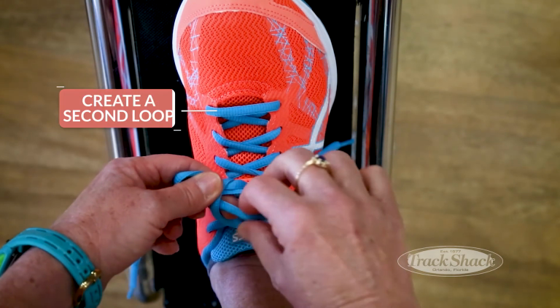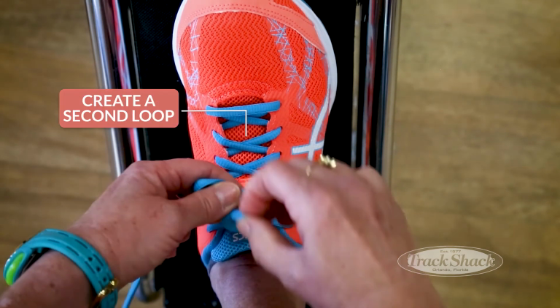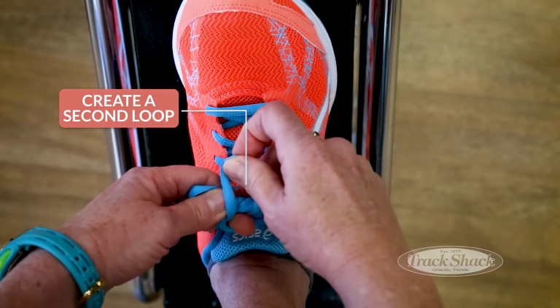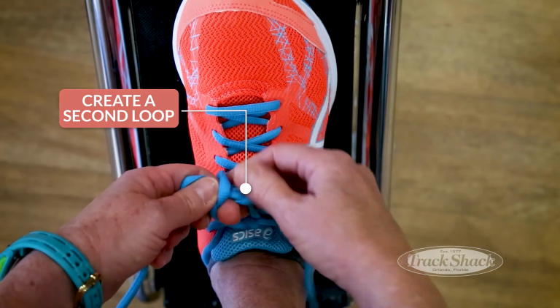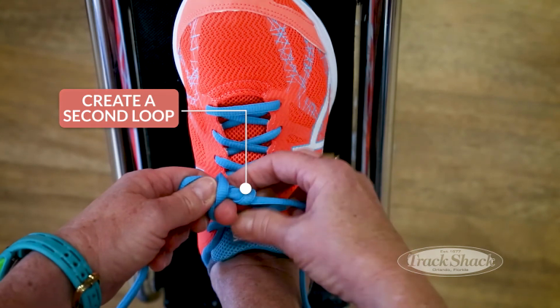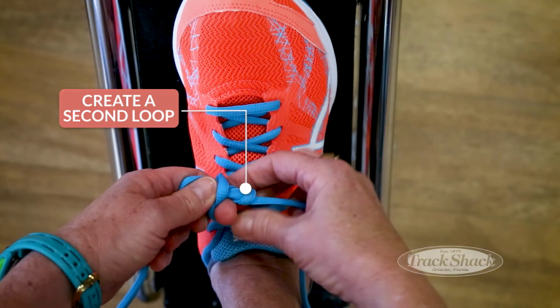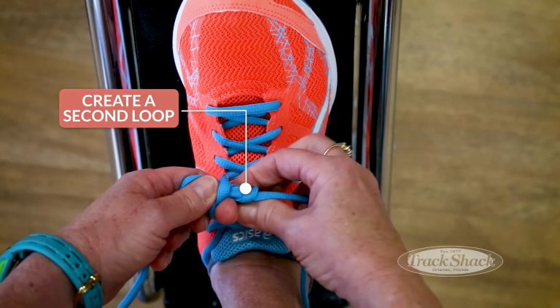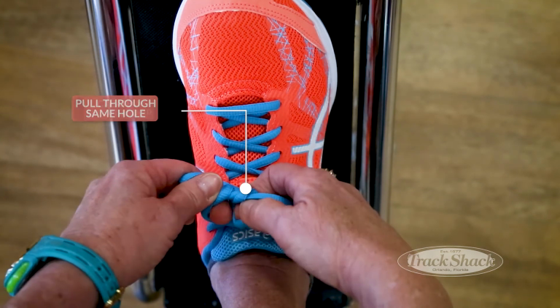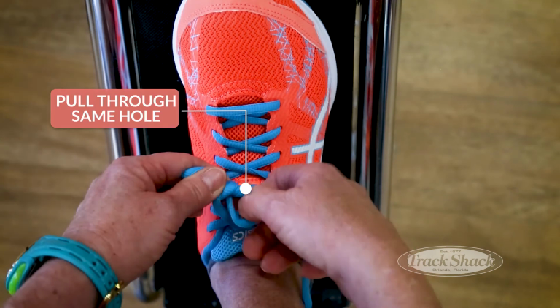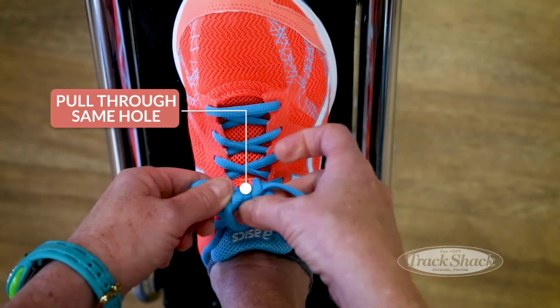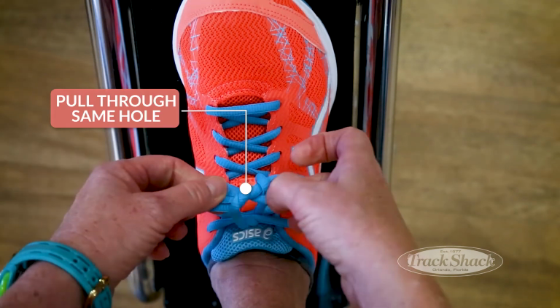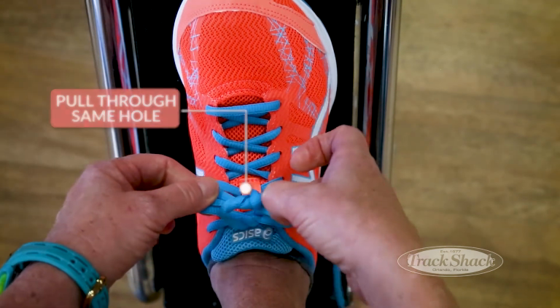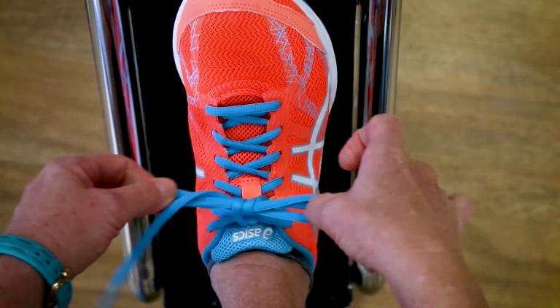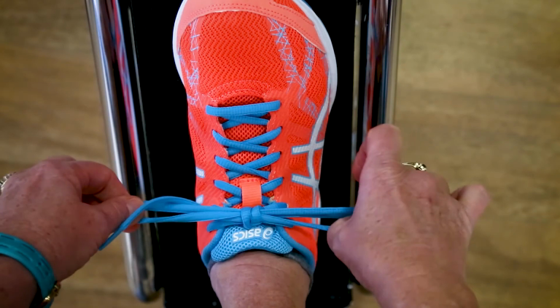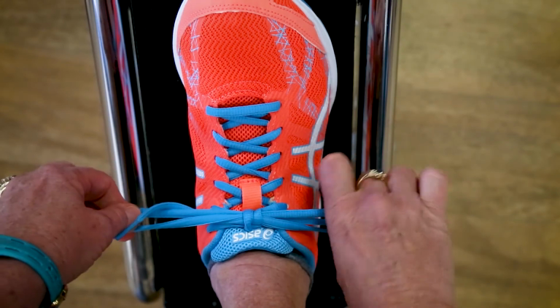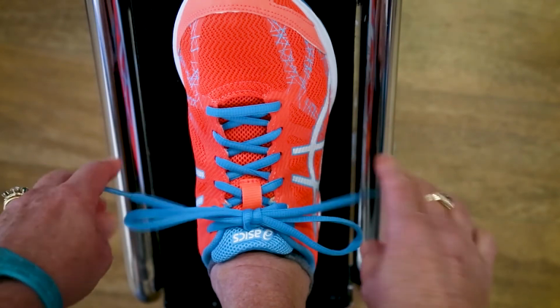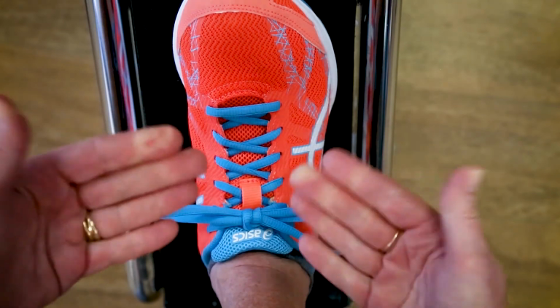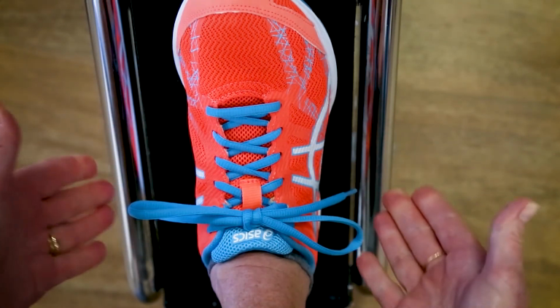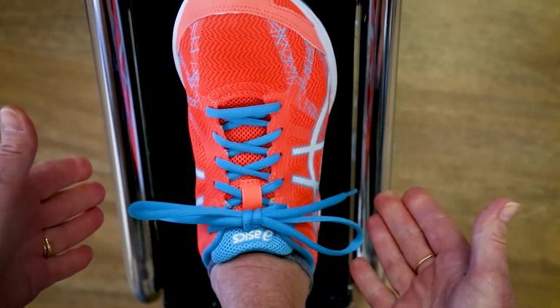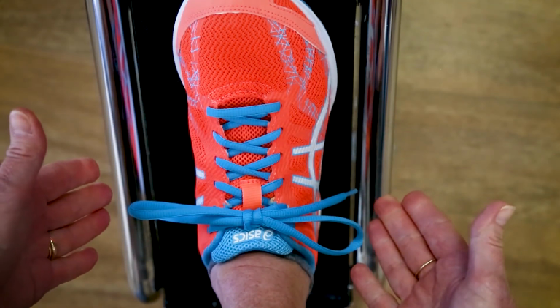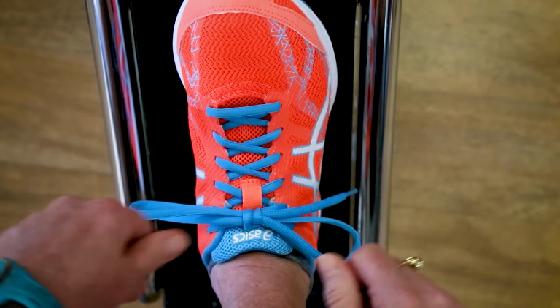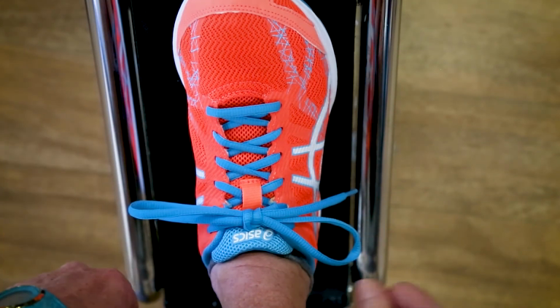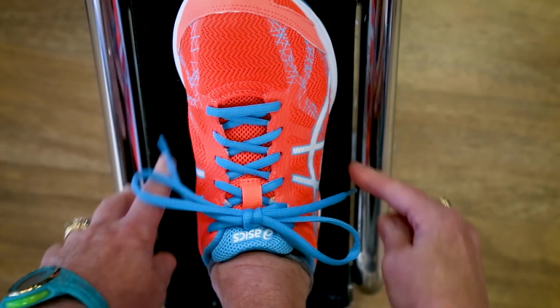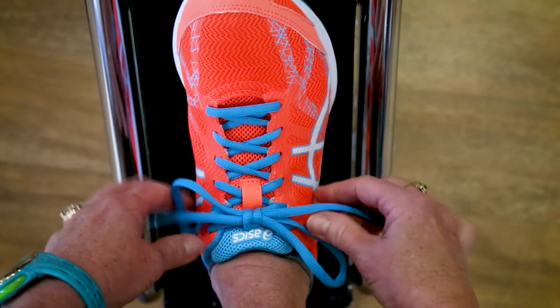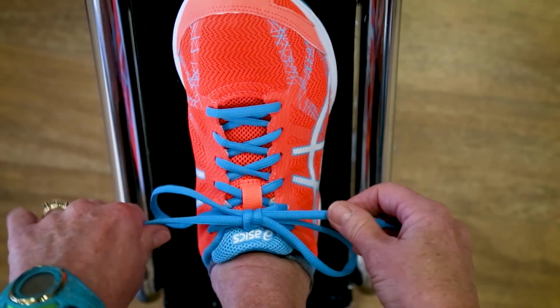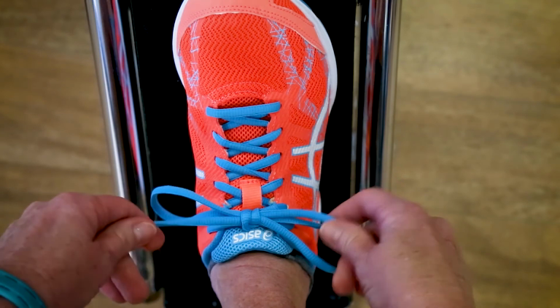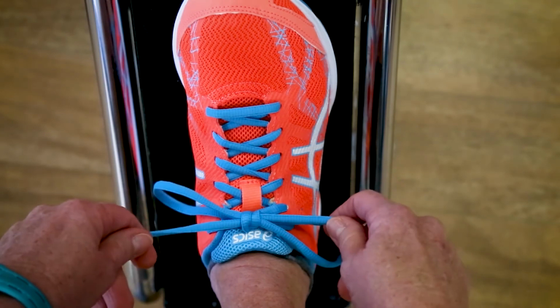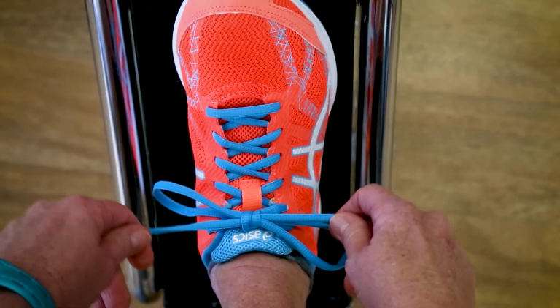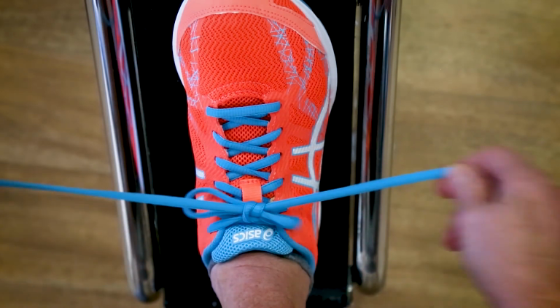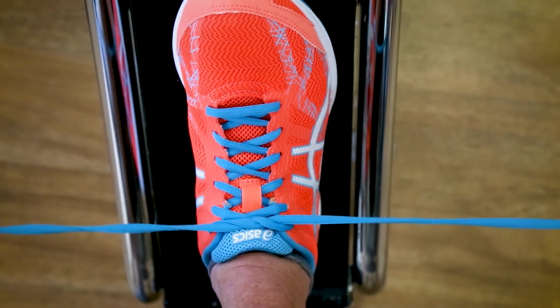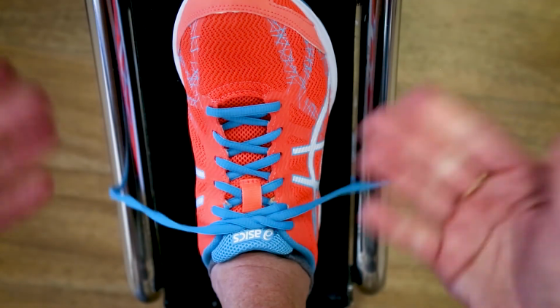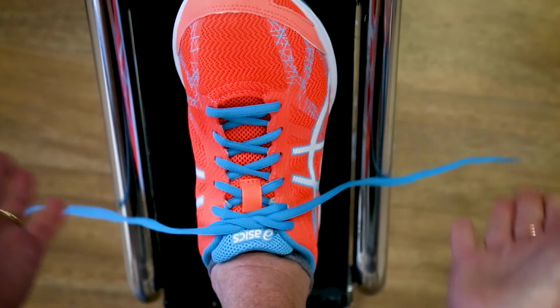Create that second loop and have it go directly through the exact same hole, and you have a perfect double knot that doesn't come untied until you're ready to take it off. Ta-da!